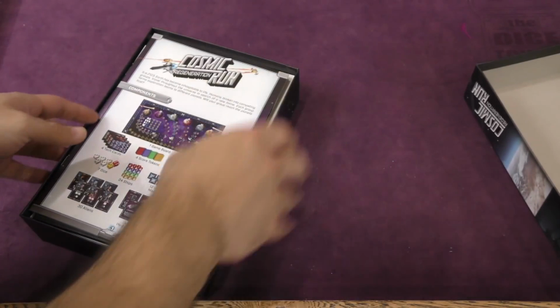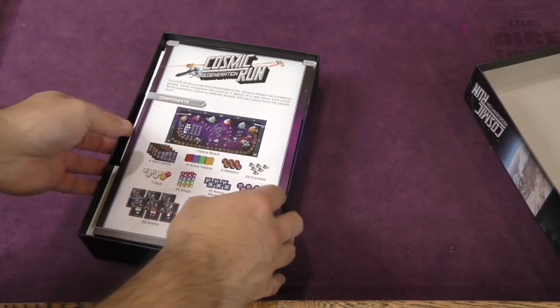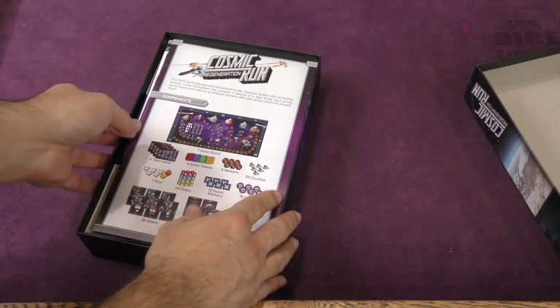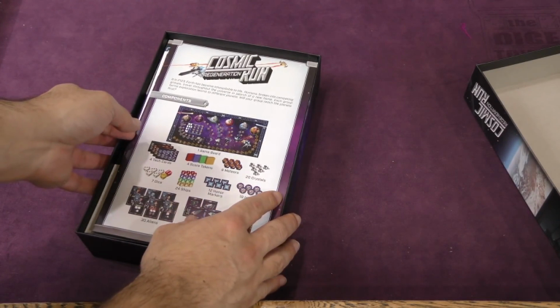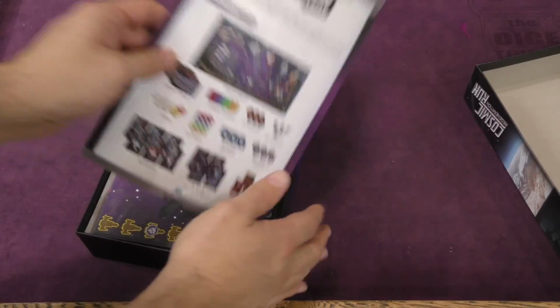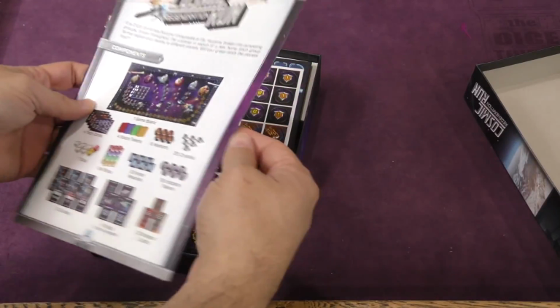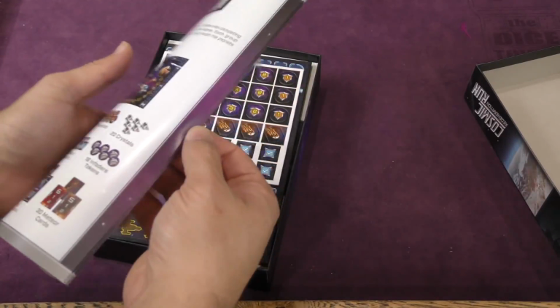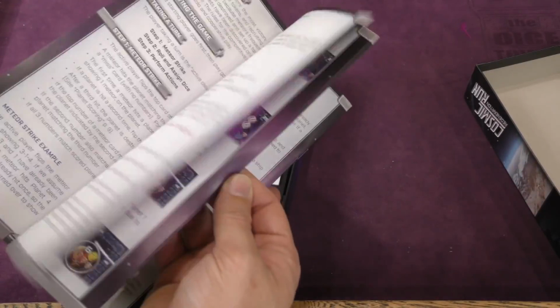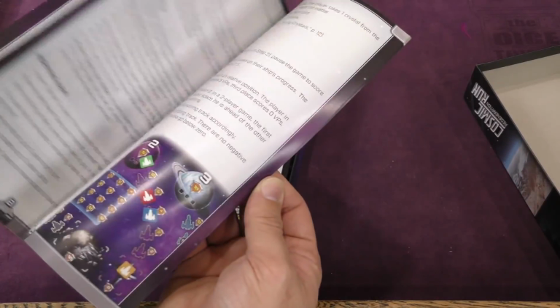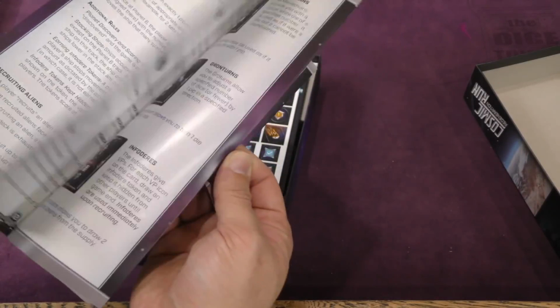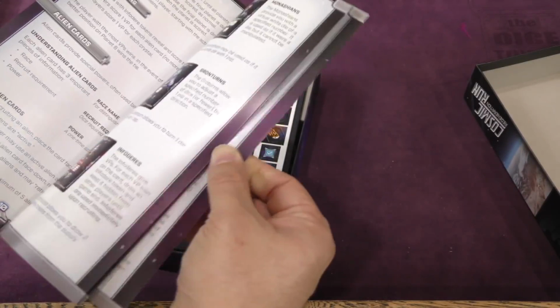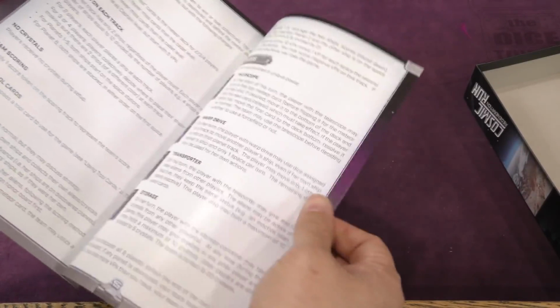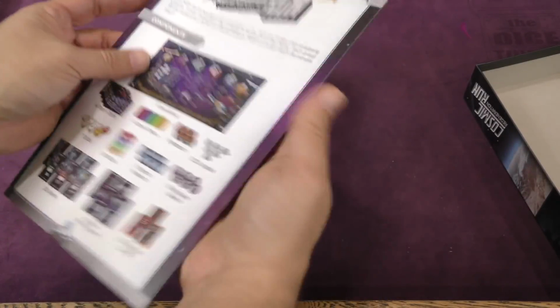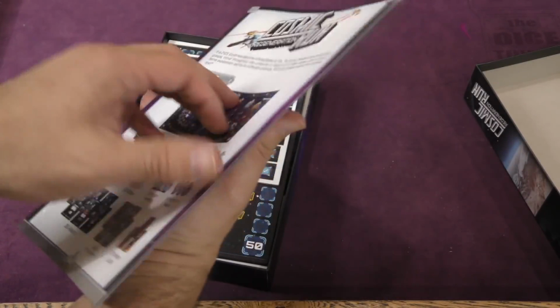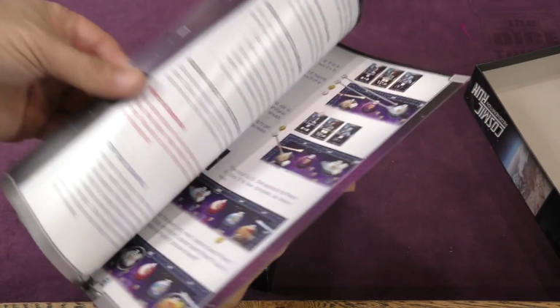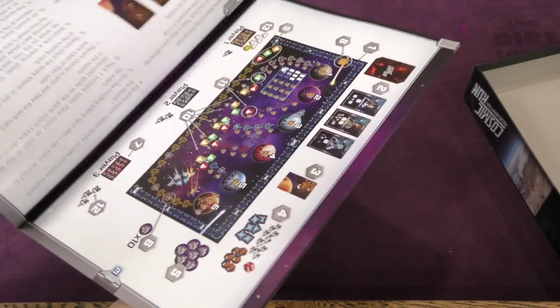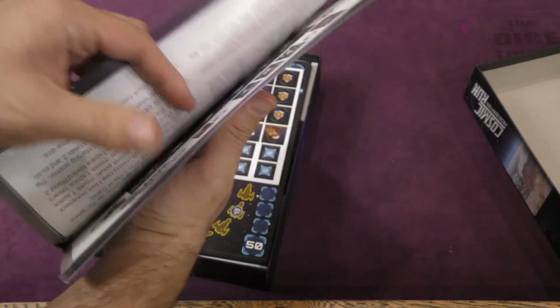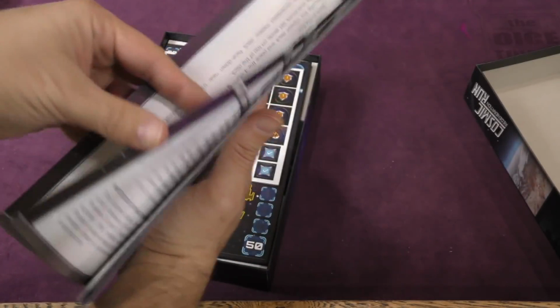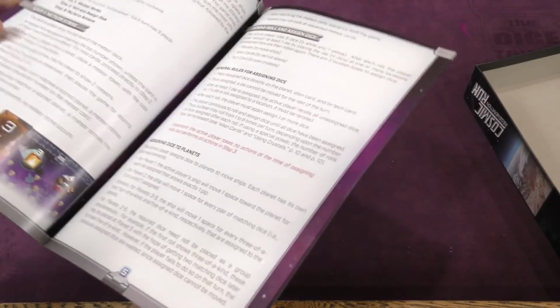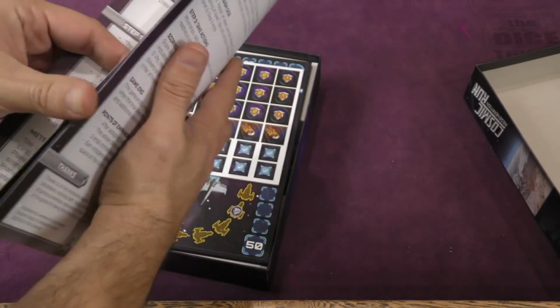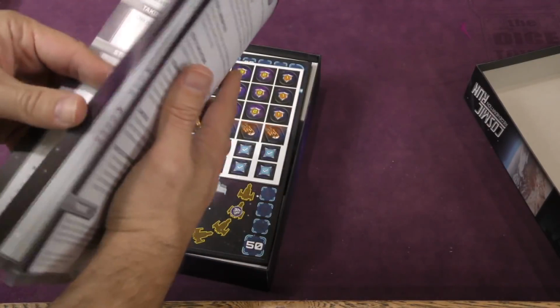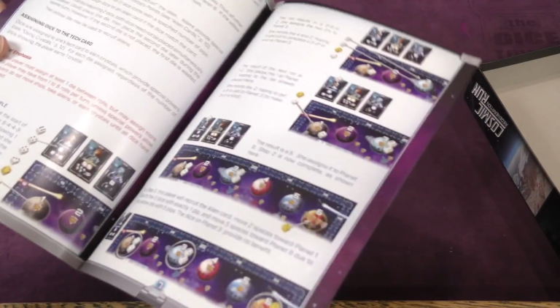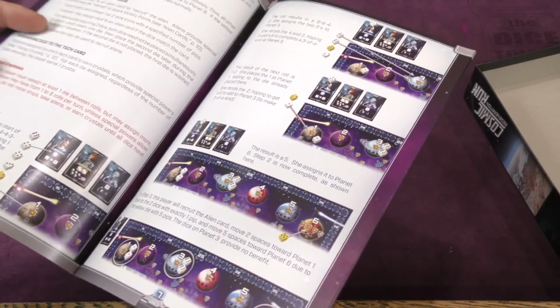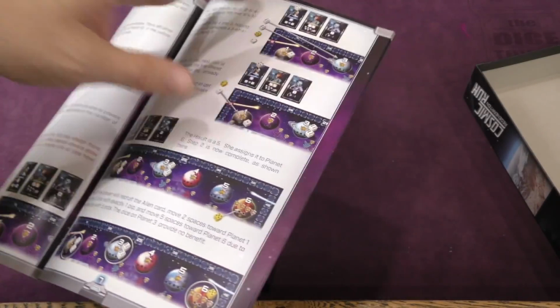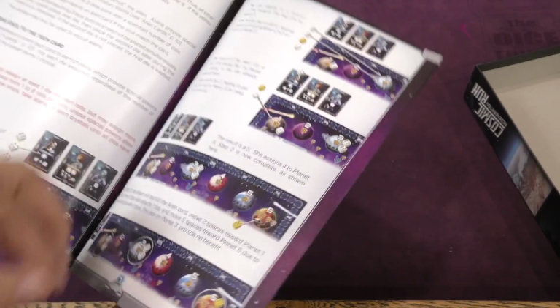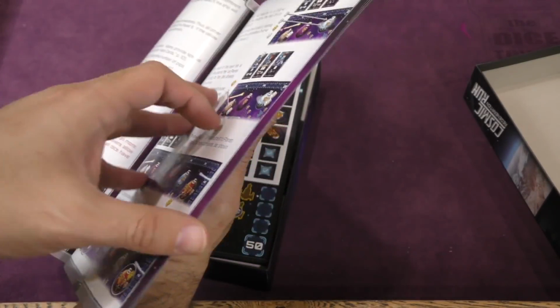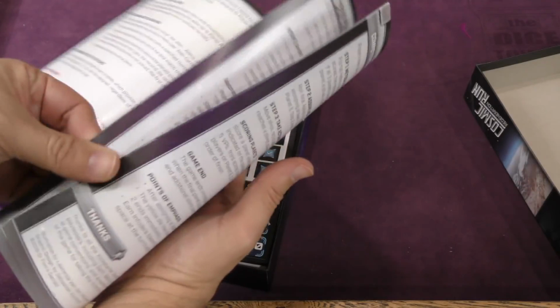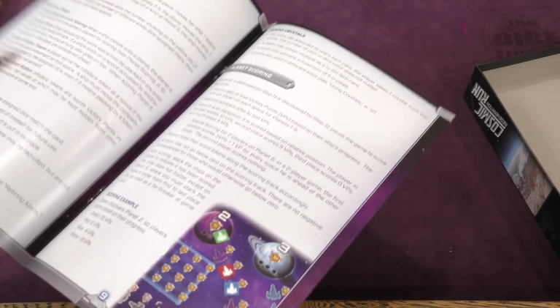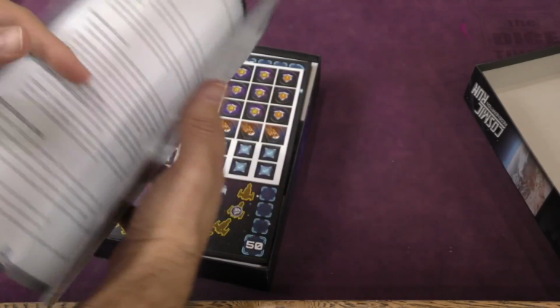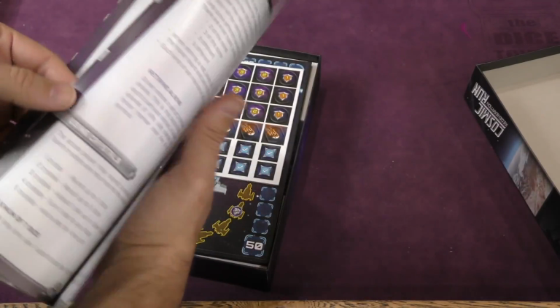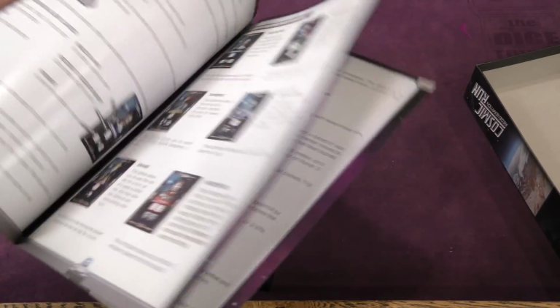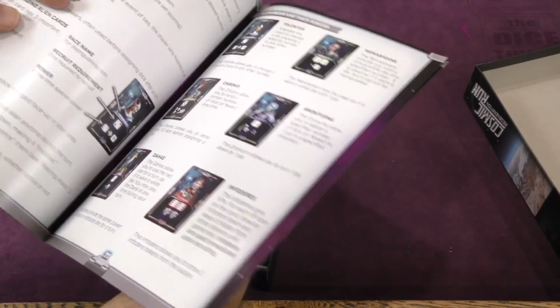We've got ourselves a rulebook. Always good when that's near the top. Fairly easy to follow along with lots of images, though not a particularly short rulebook.